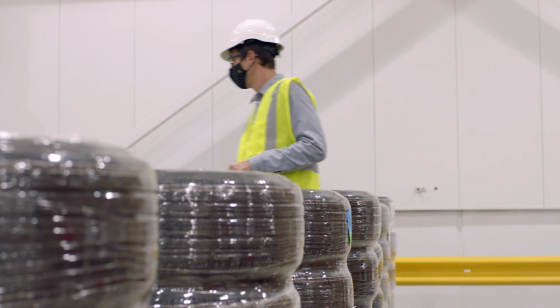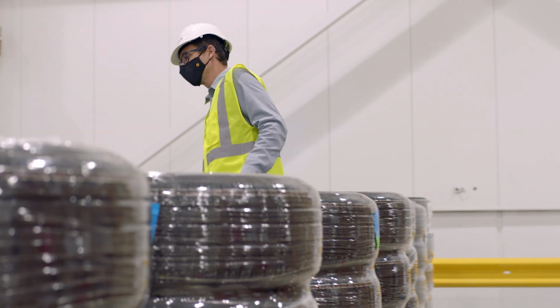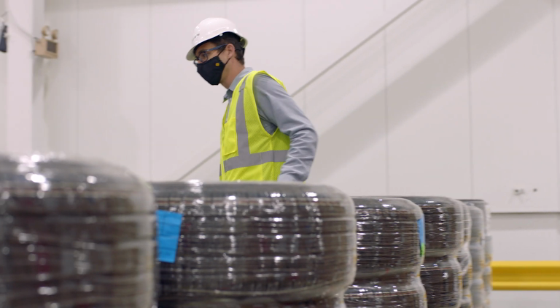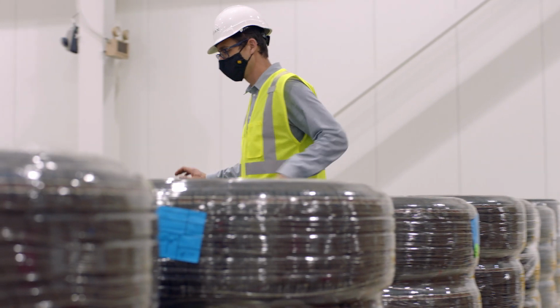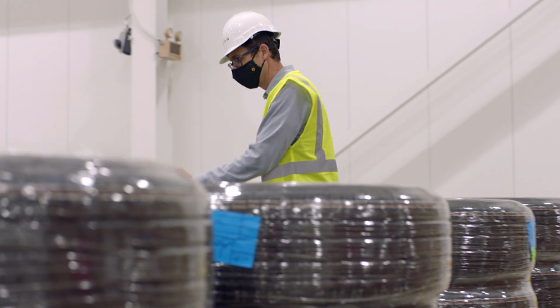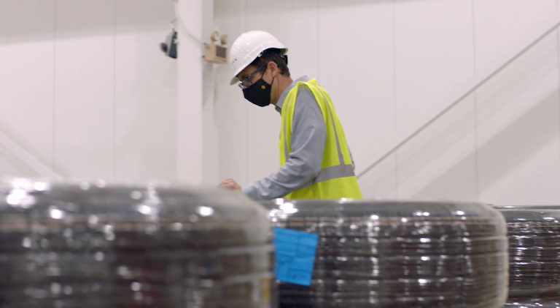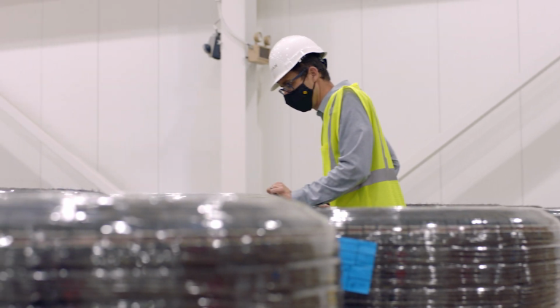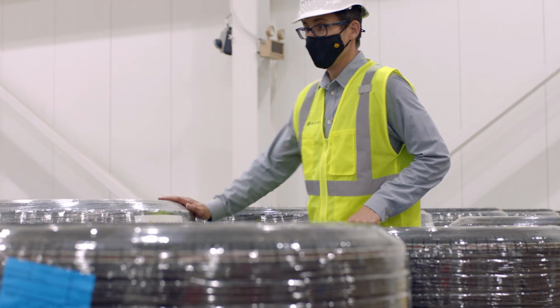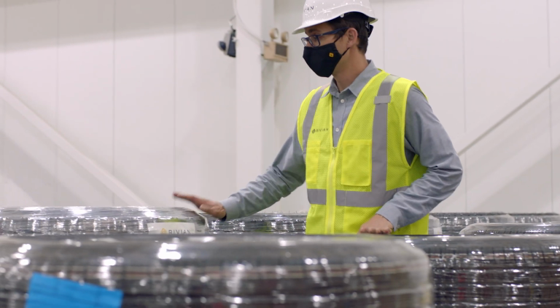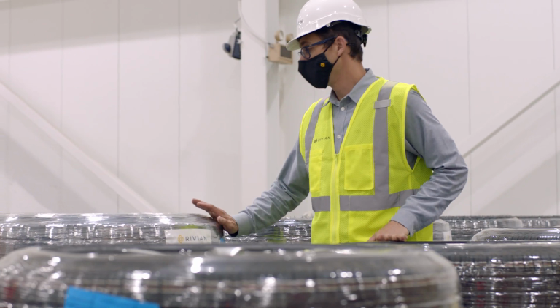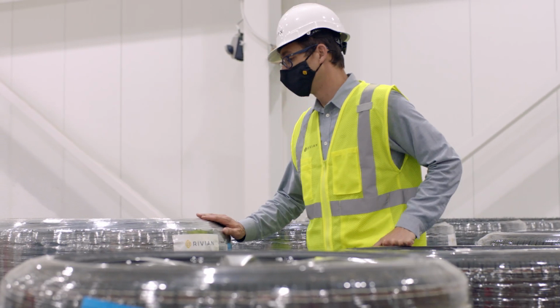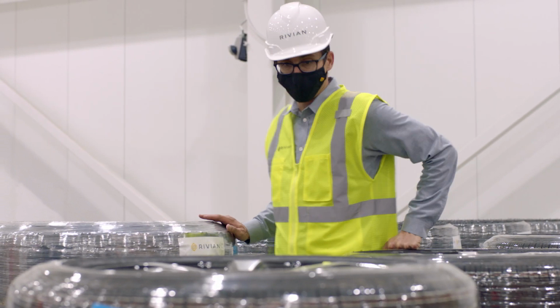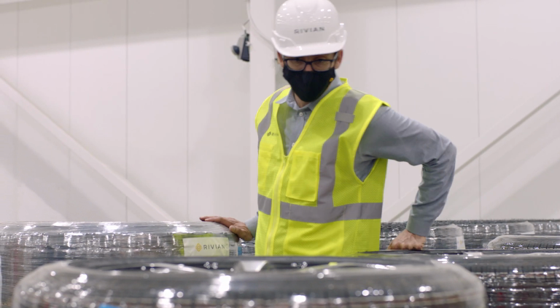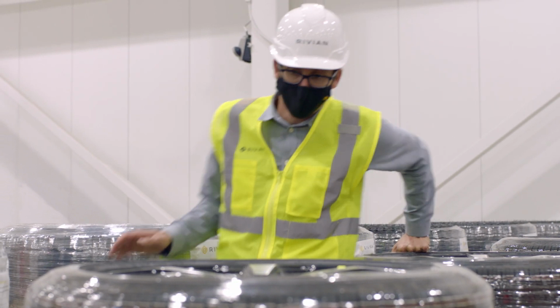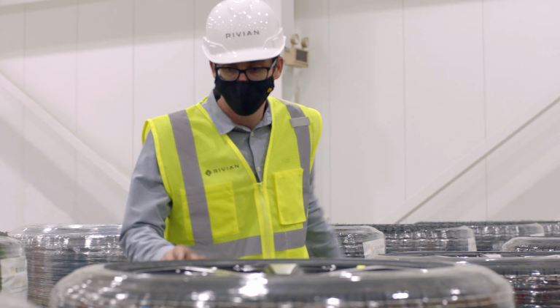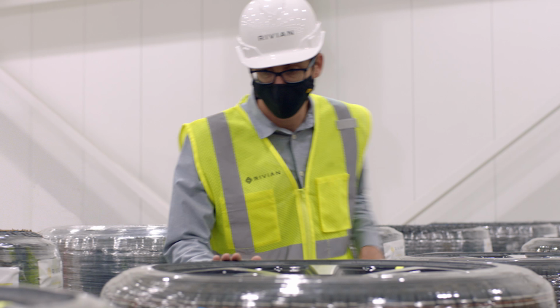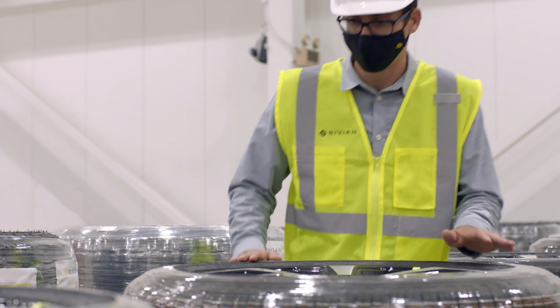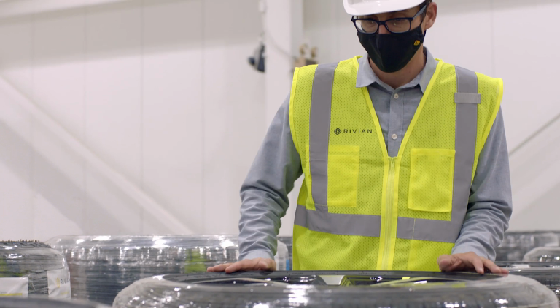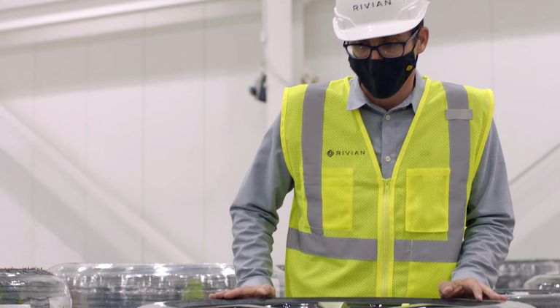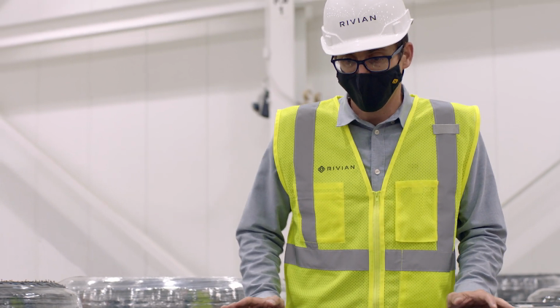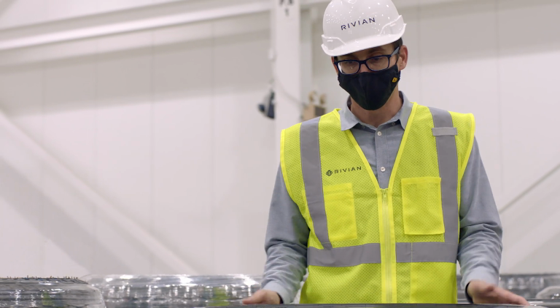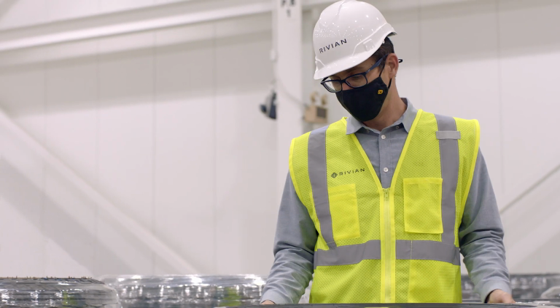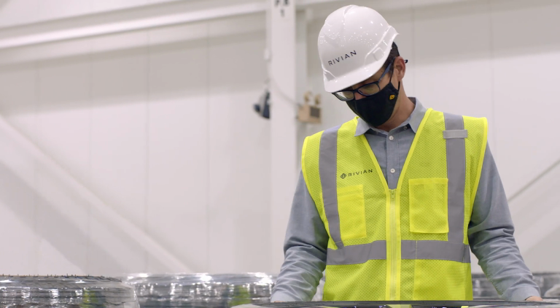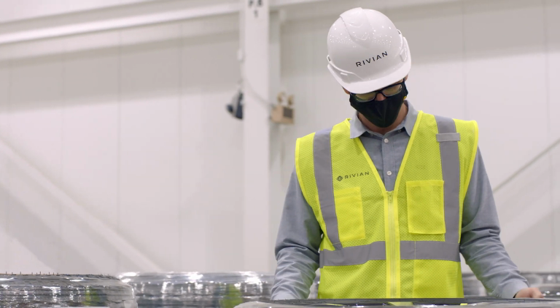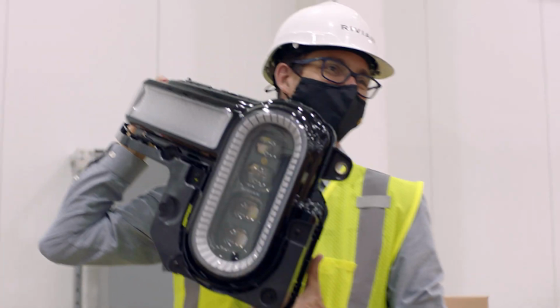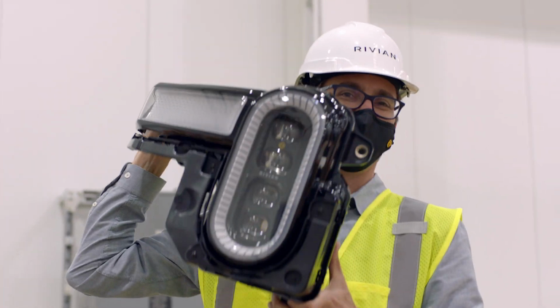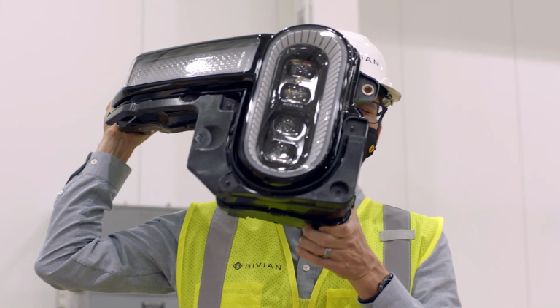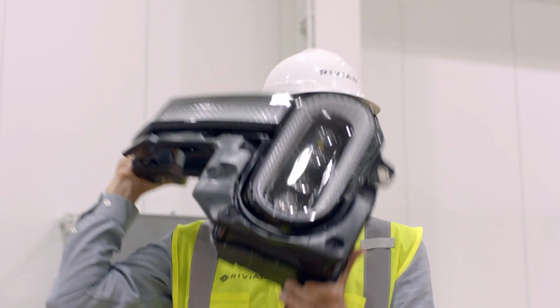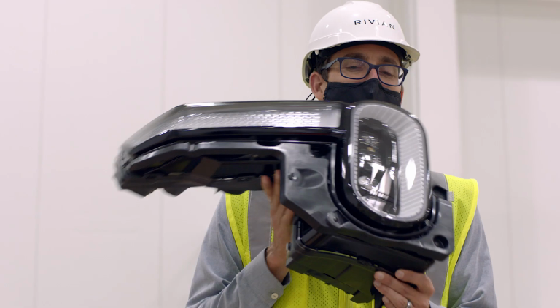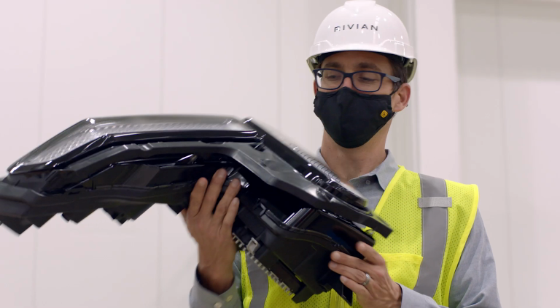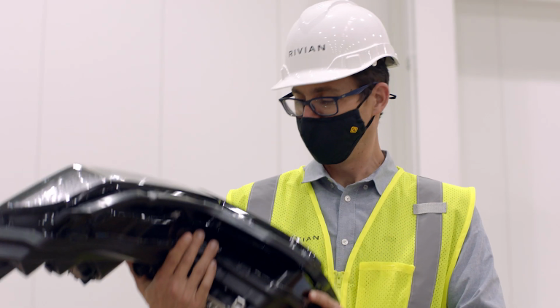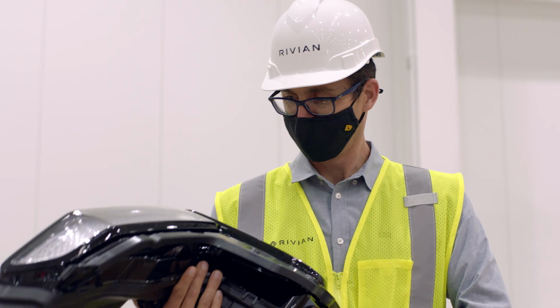Have you guys seen these up close? These look great. So these are the 20-inch all-terrains and 21-inch all-season low rolling resistance tires. It's one of my favorite parts of the design.